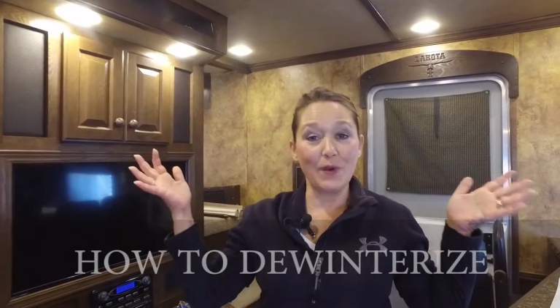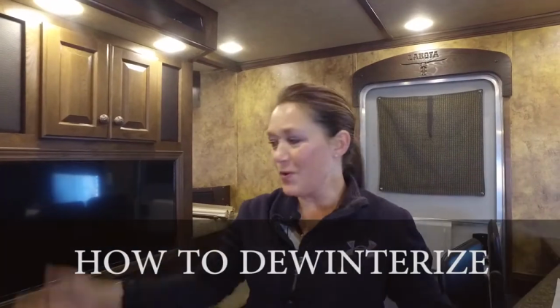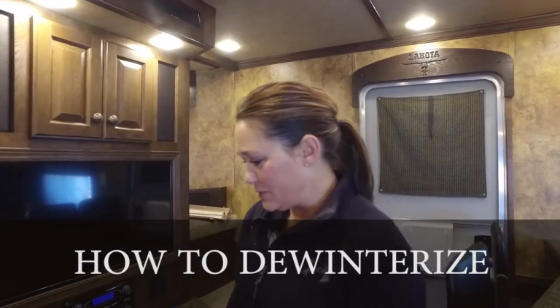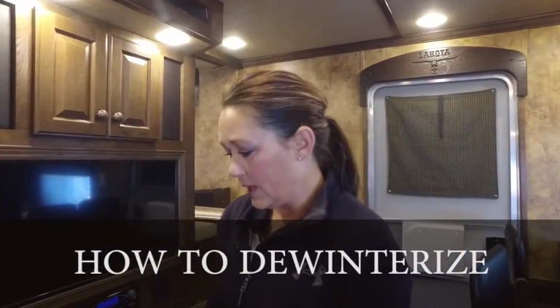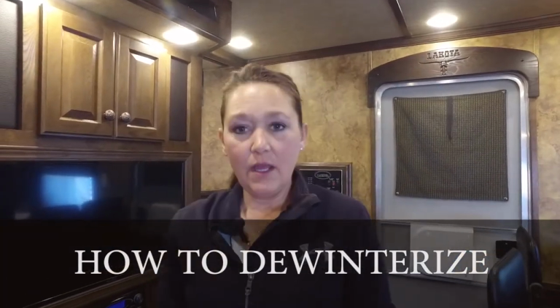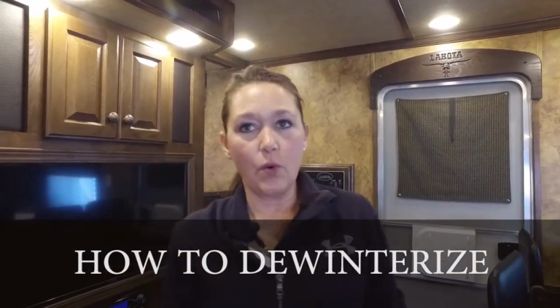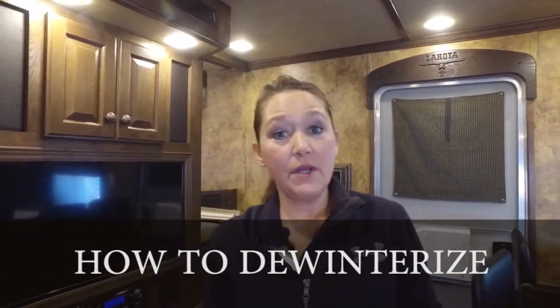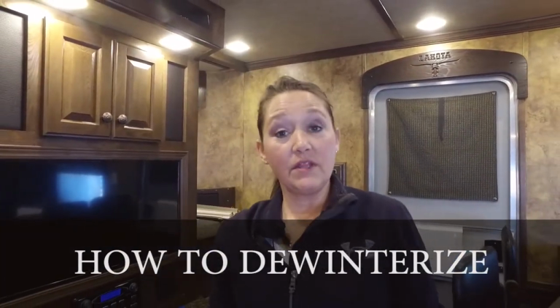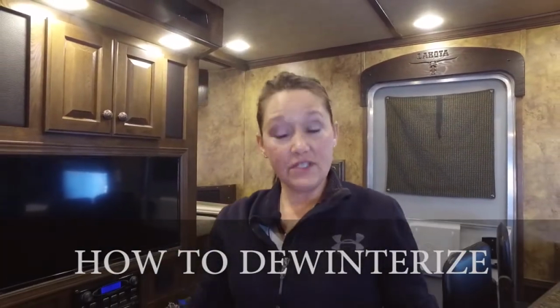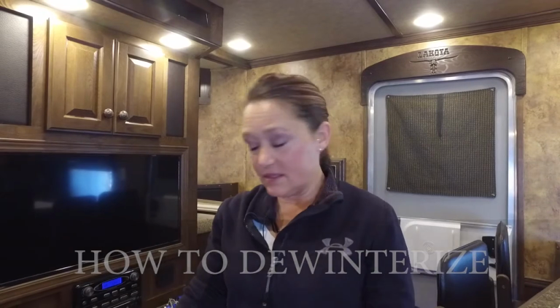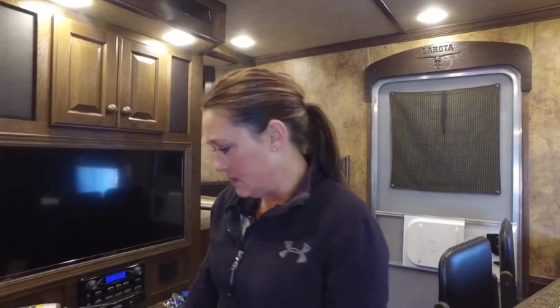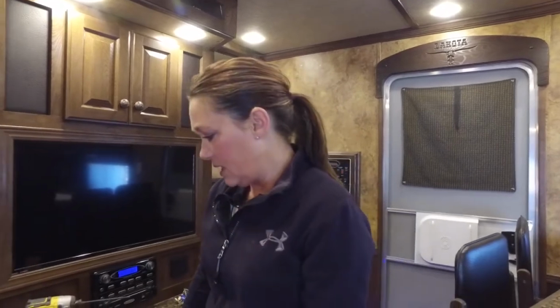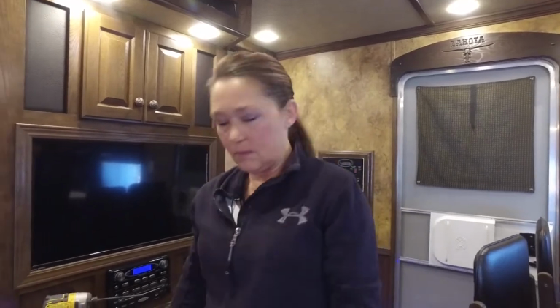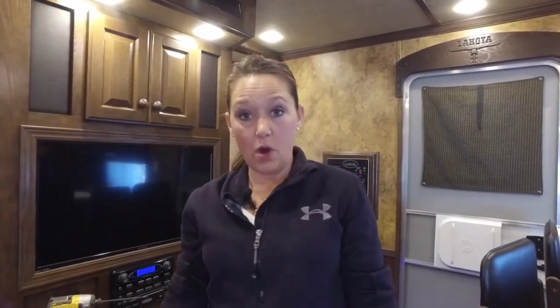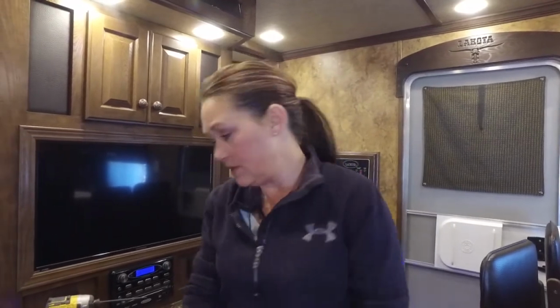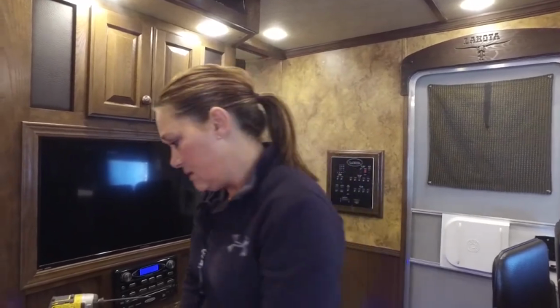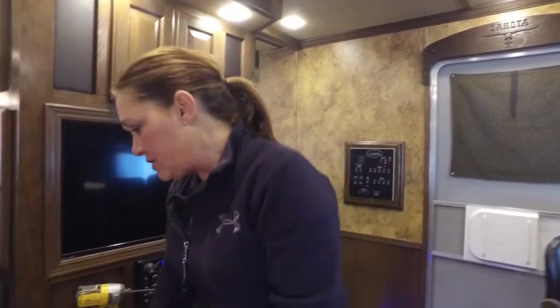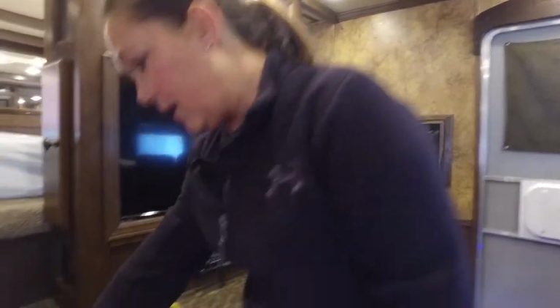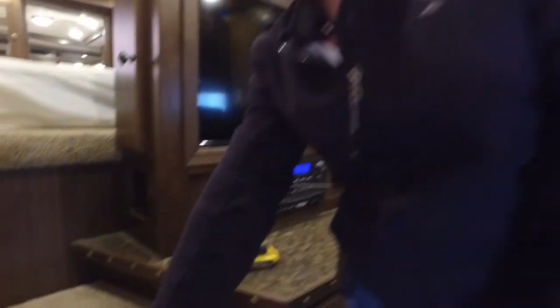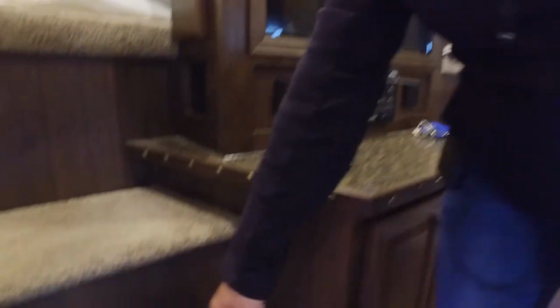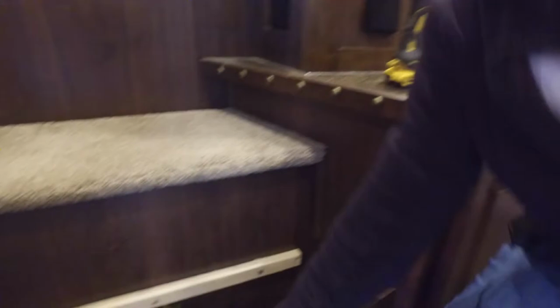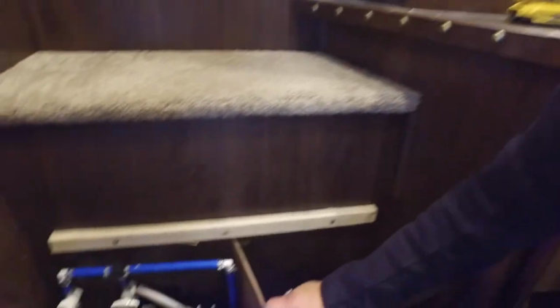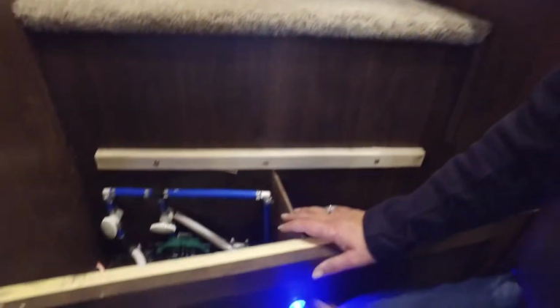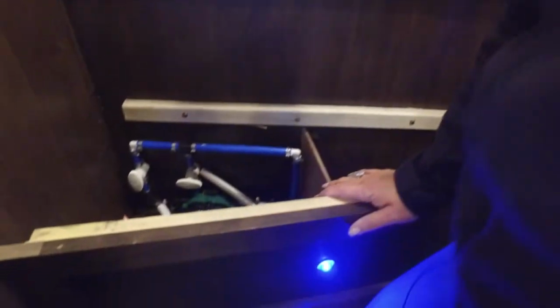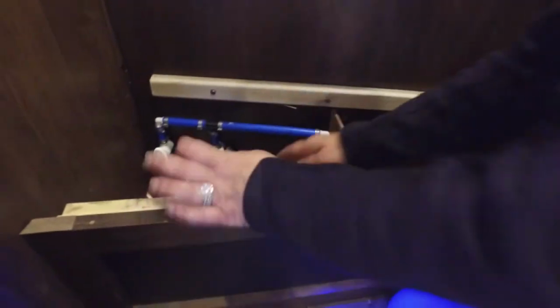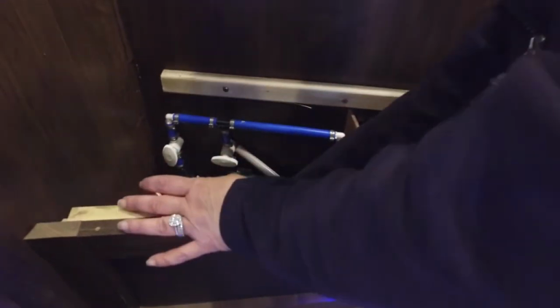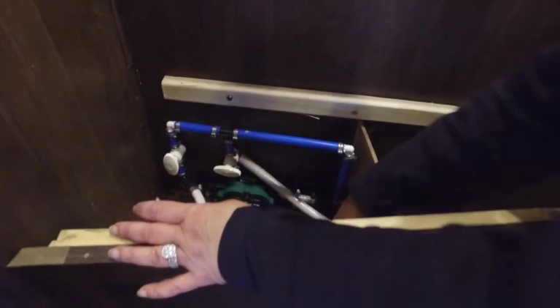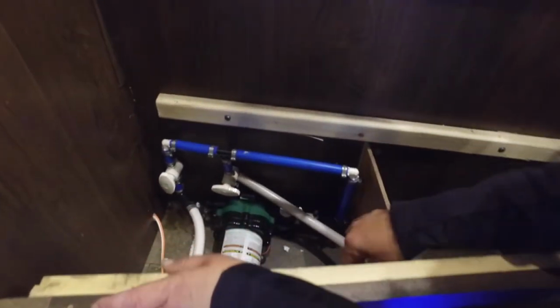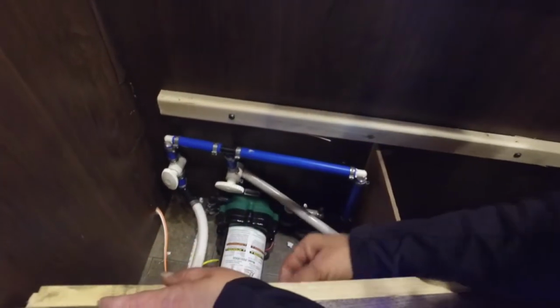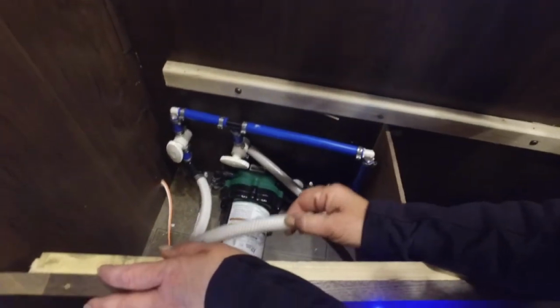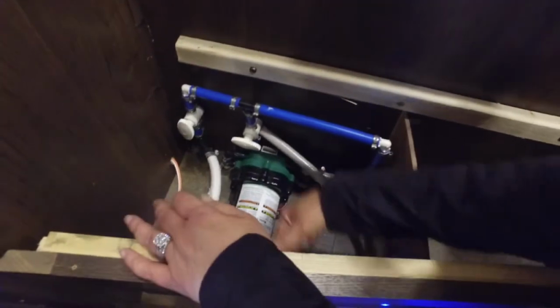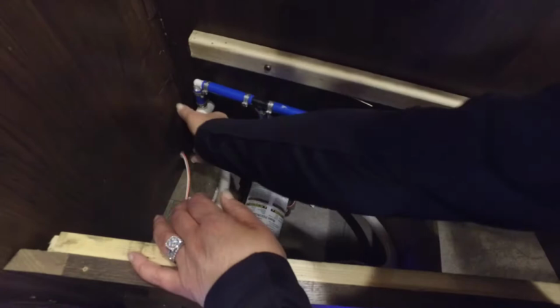It's spring and we want to use the trailer again. We're going to come in here and get the antifreeze out of the system and get some clean water through the system. We're going to start where we ended and we're going to shut off the winterizing hose.